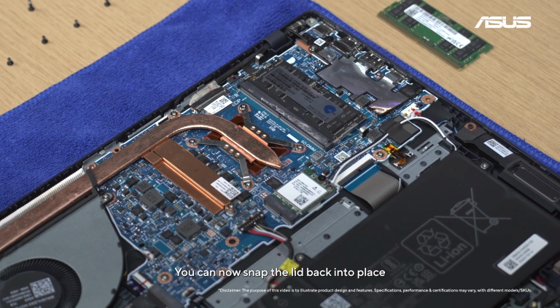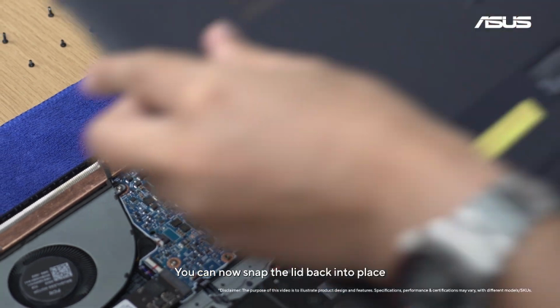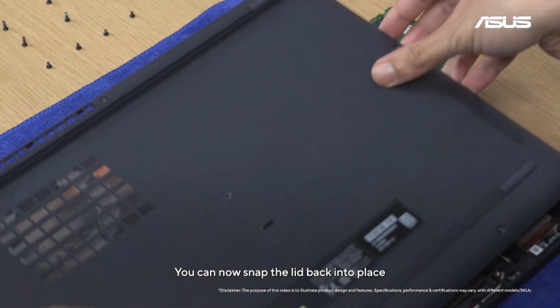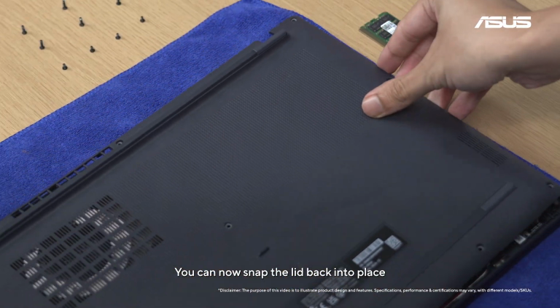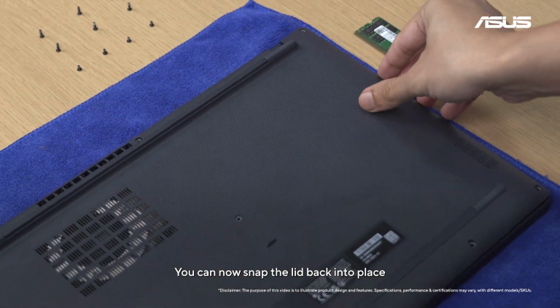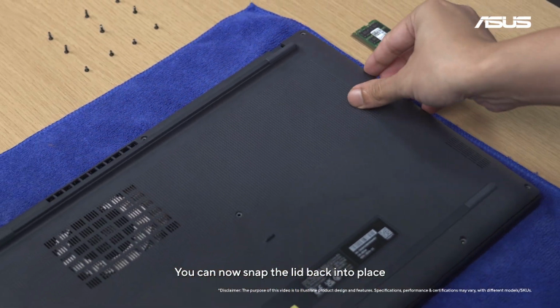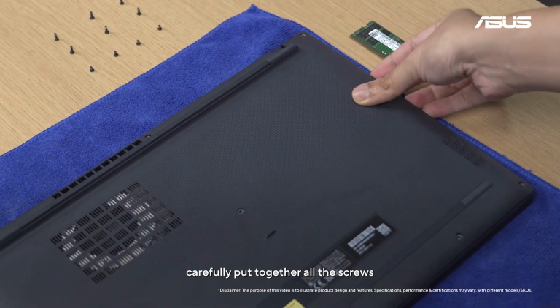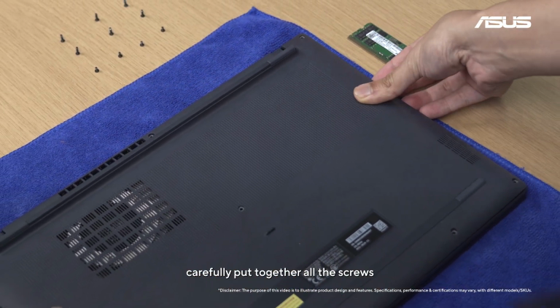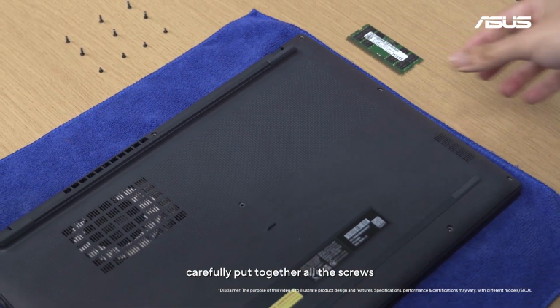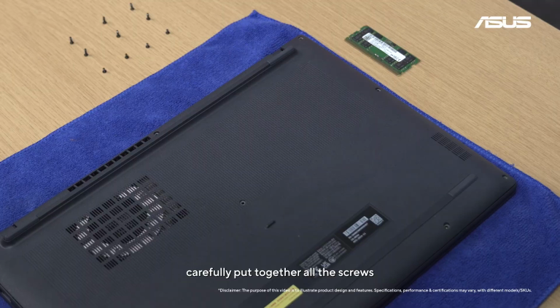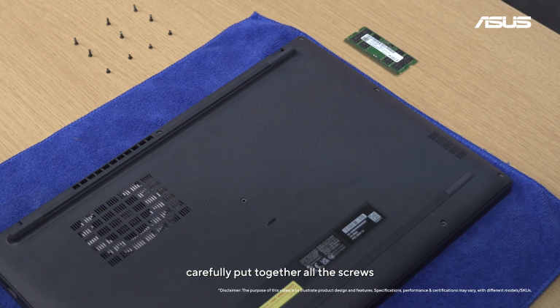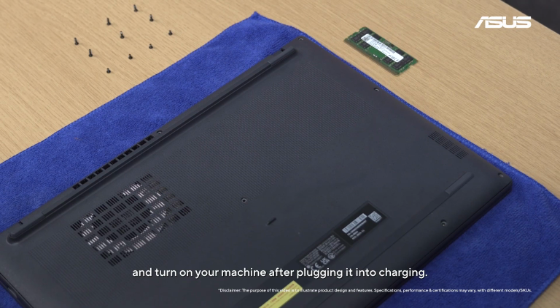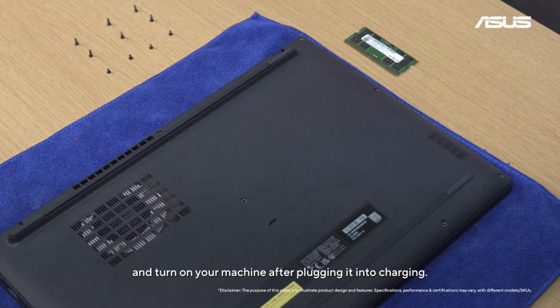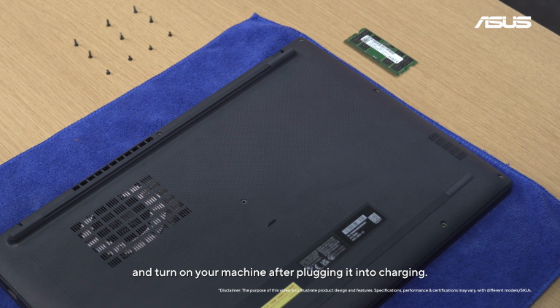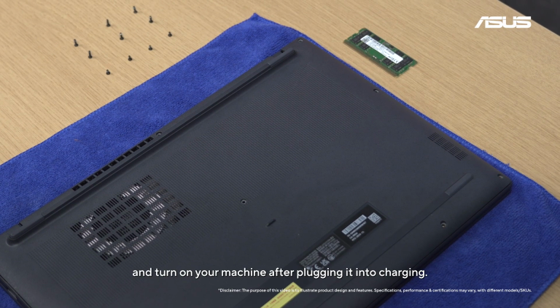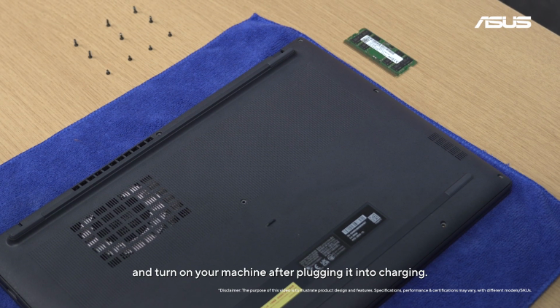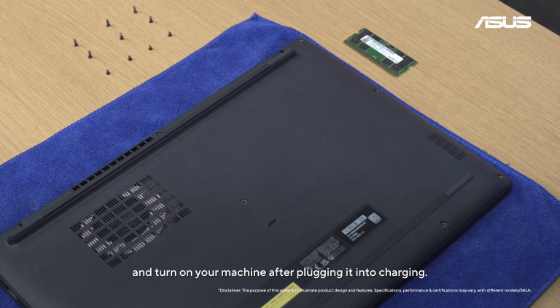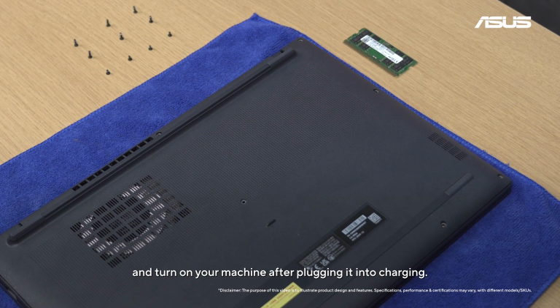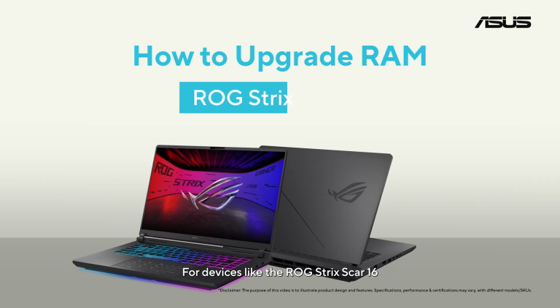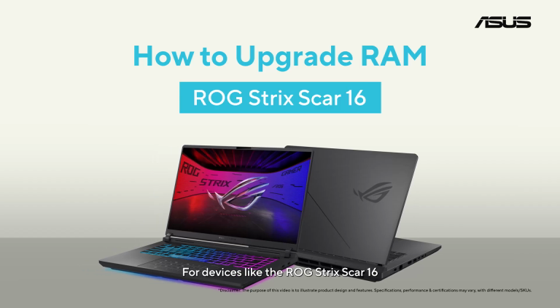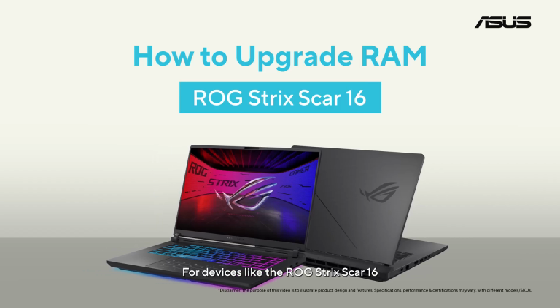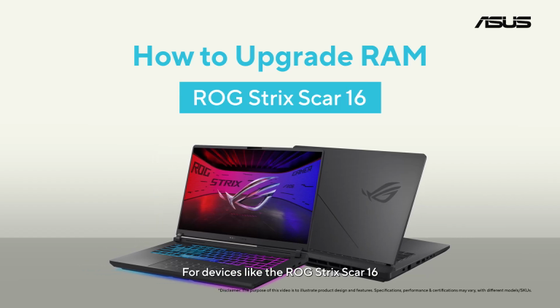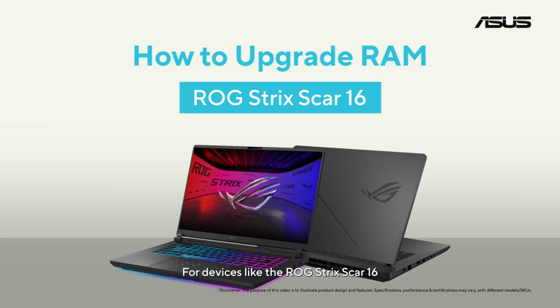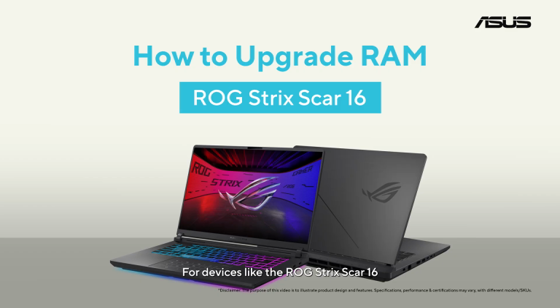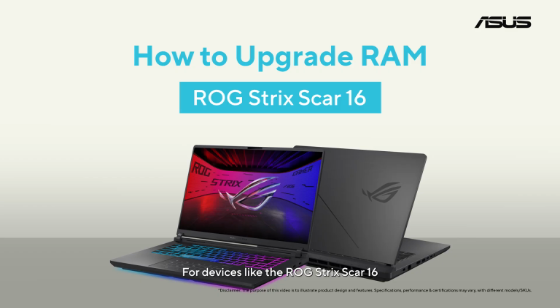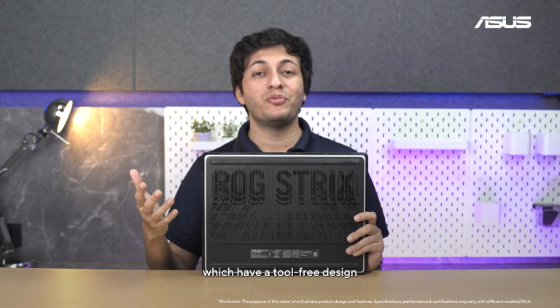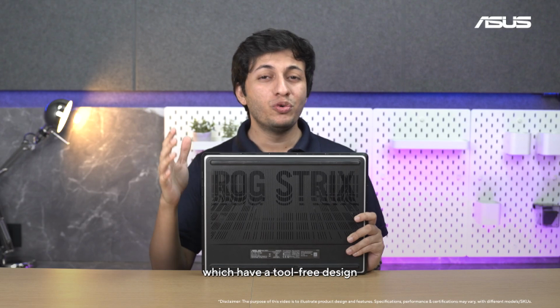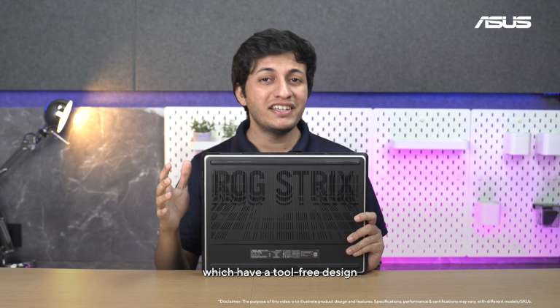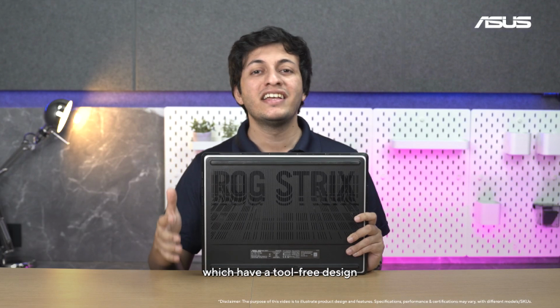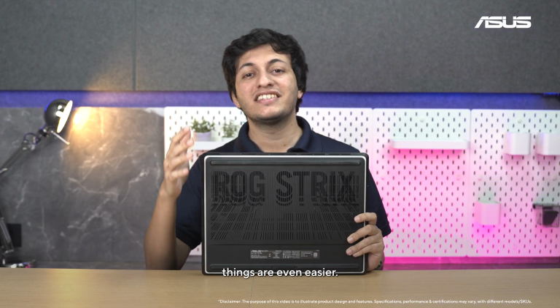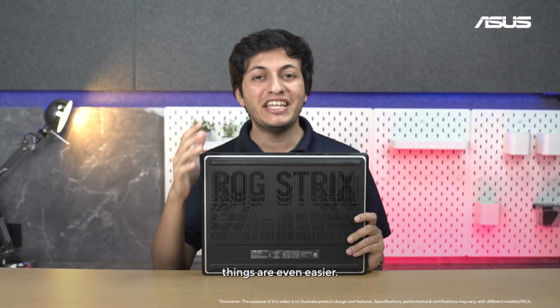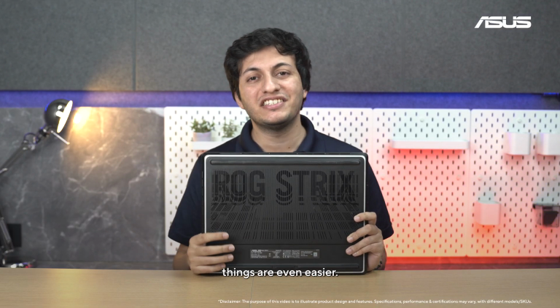You can now snap the lid back into place, carefully put together all the screws, and turn on your machine after plugging it into charging. For devices like the ROG Strix Scar 16, which come with a tool-free design, things are even easier.